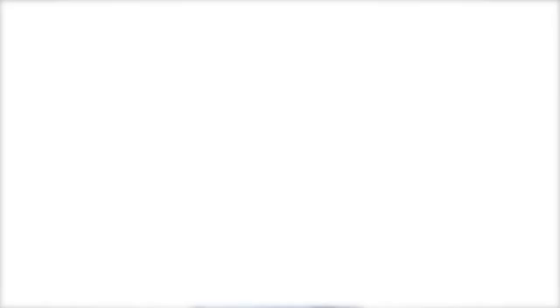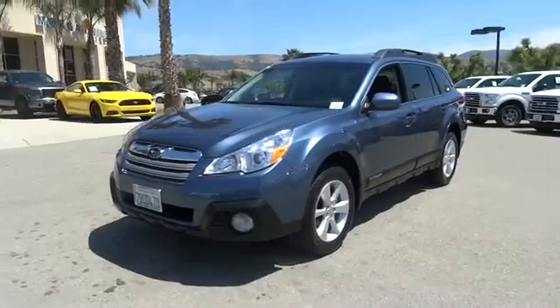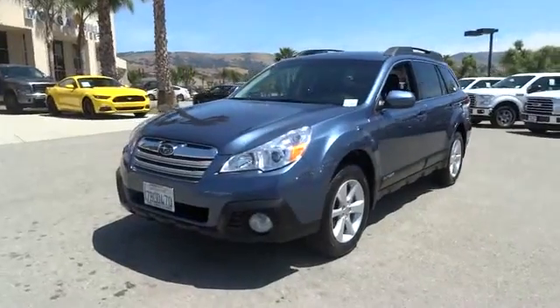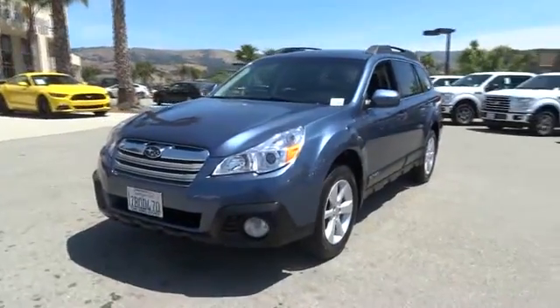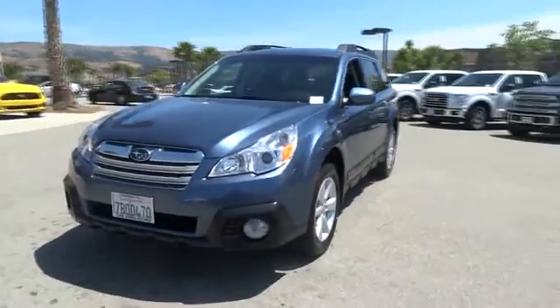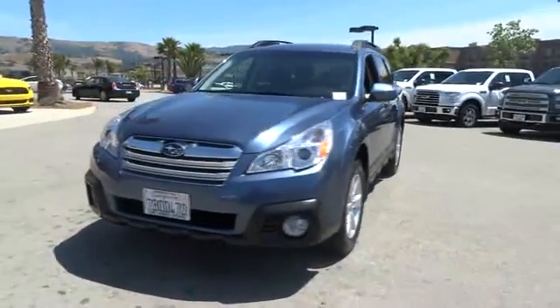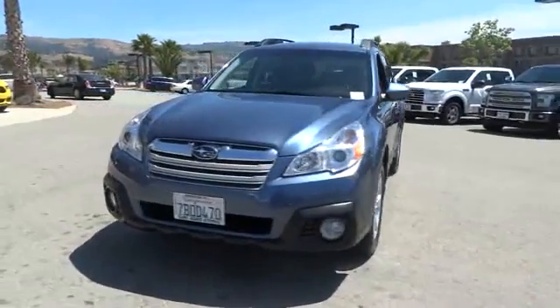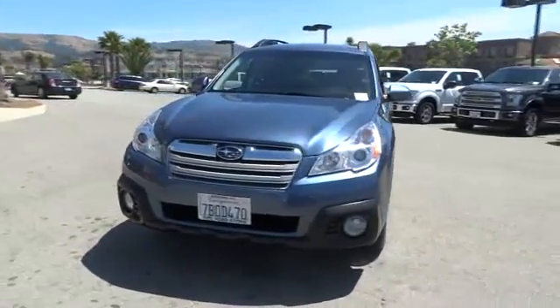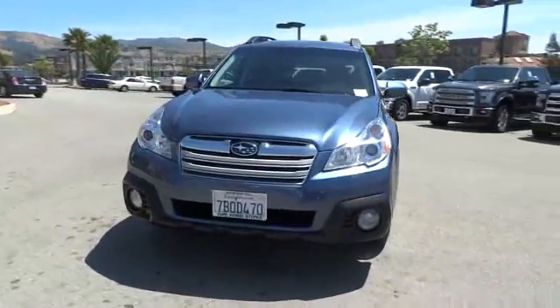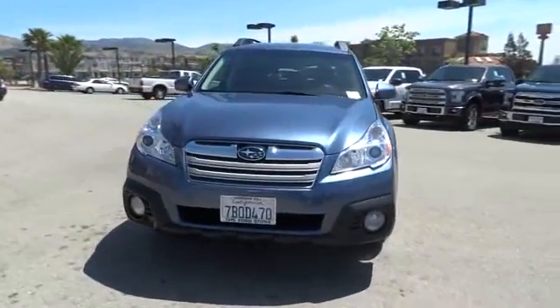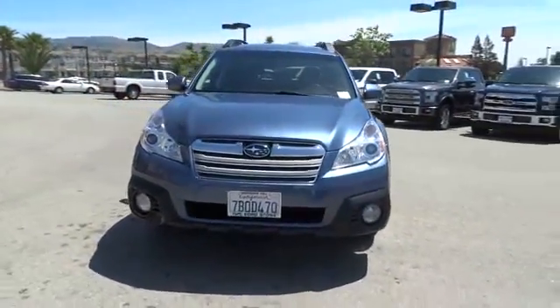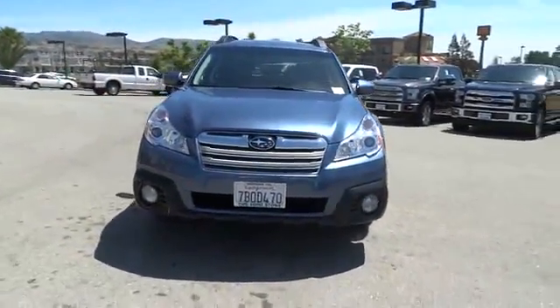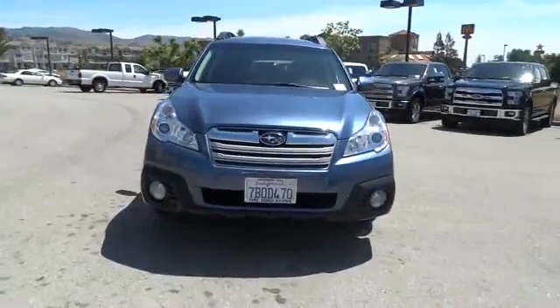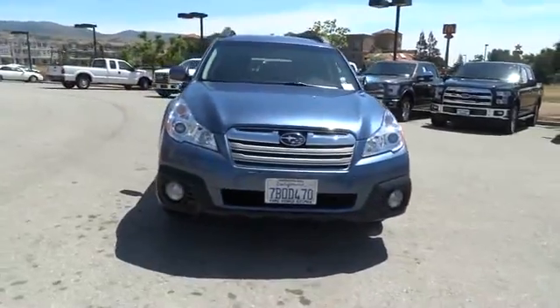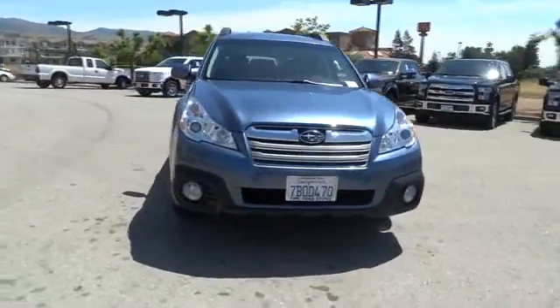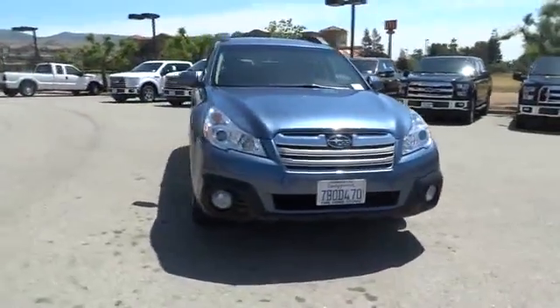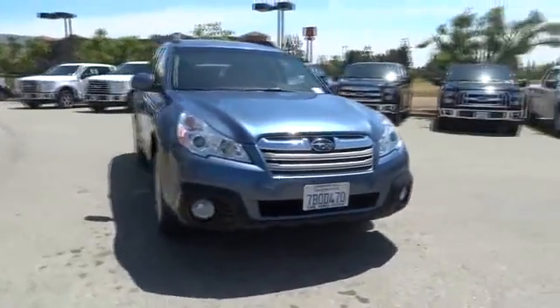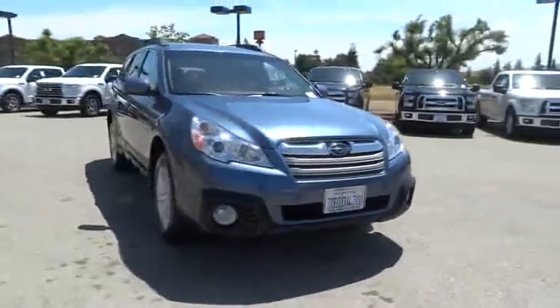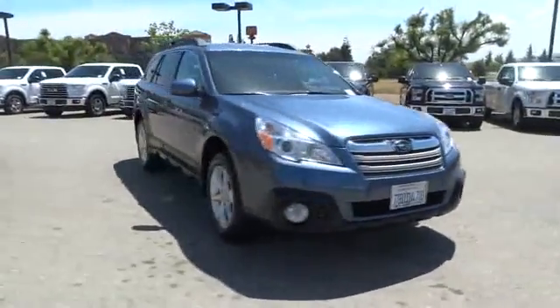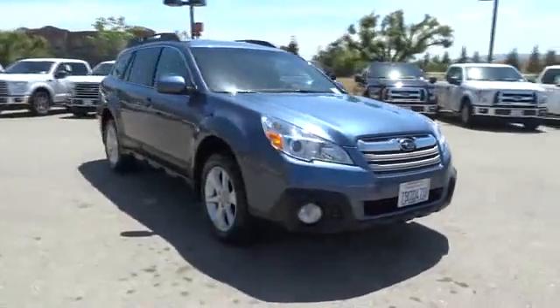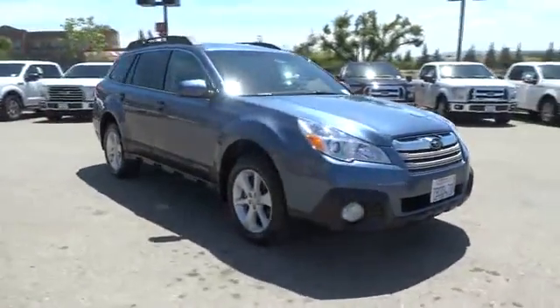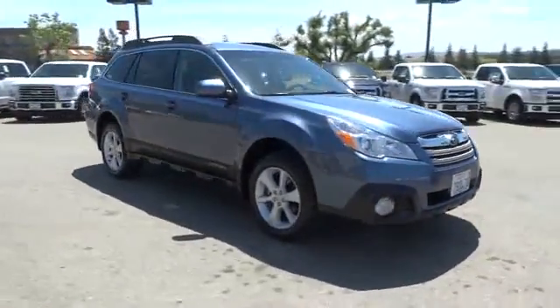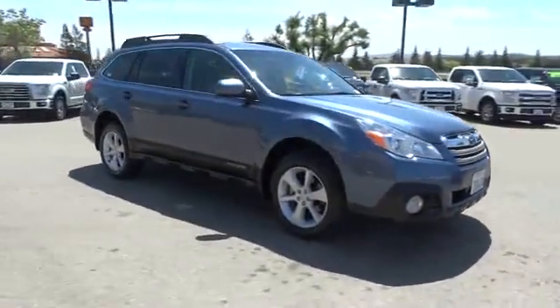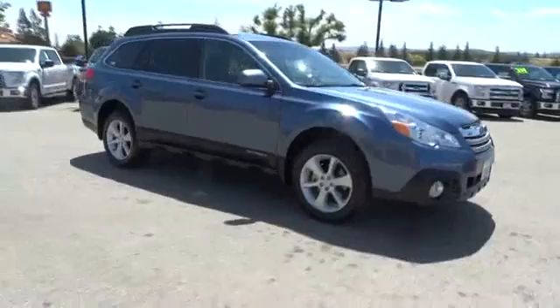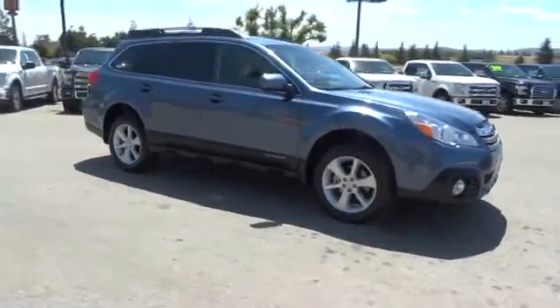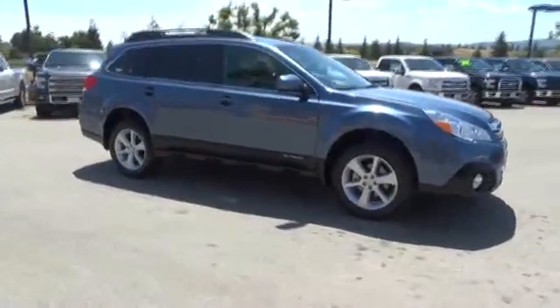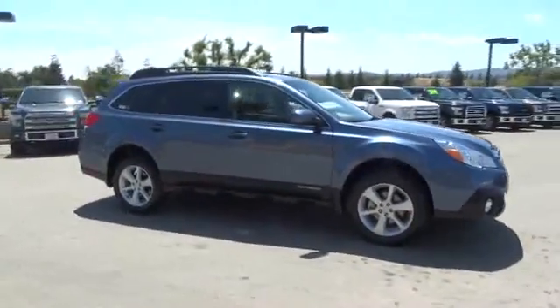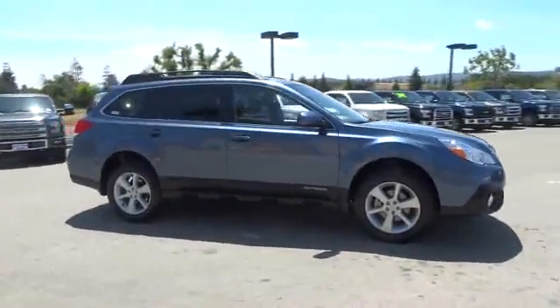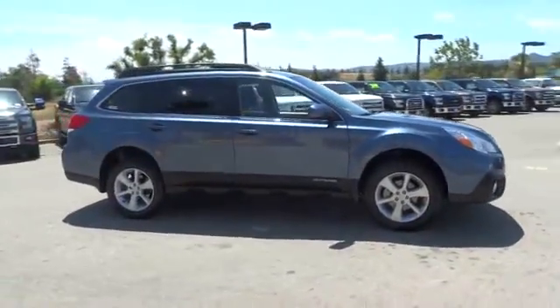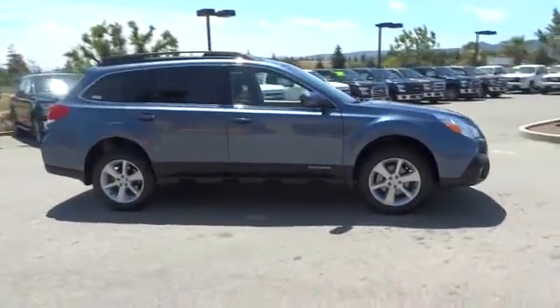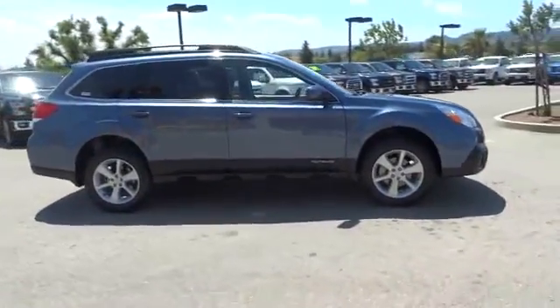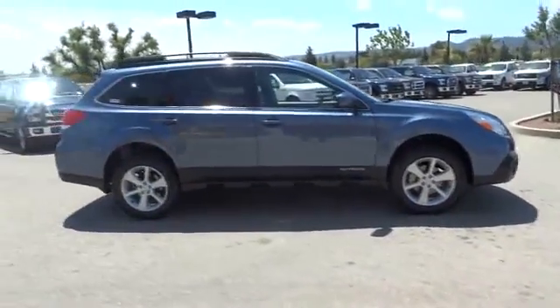The 2014 Outback. Take the go-anywhere capability of all-wheel drive and plenty of room for cargo and companions, and you've got the Subaru Outback. Let the adventure begin, and it is priced below $30,000.